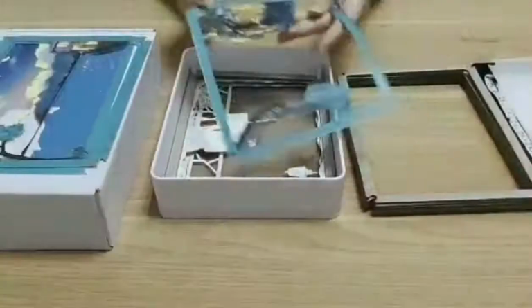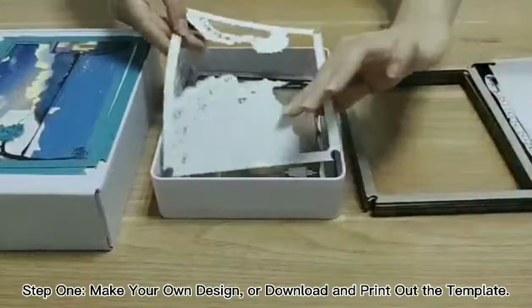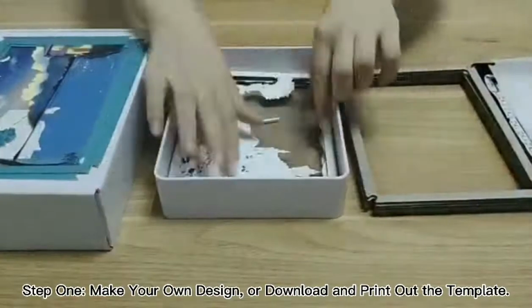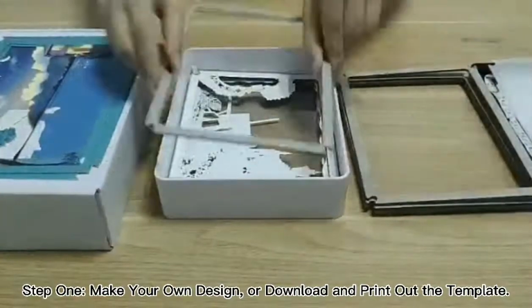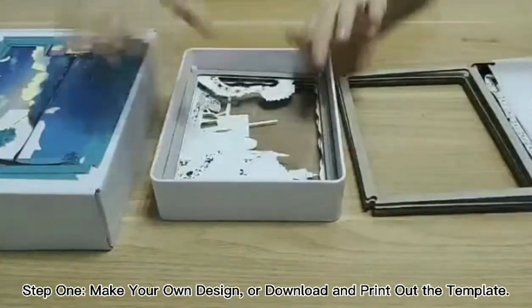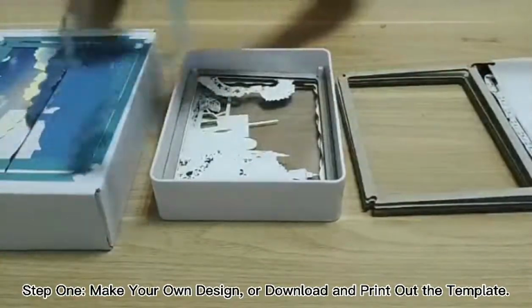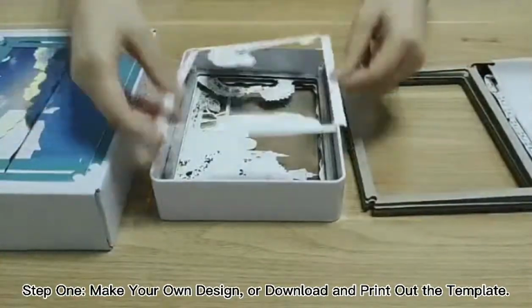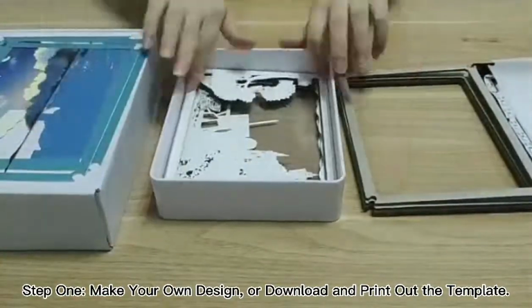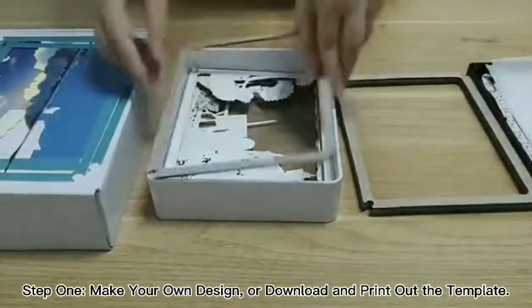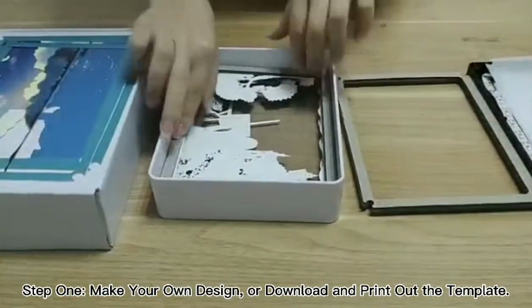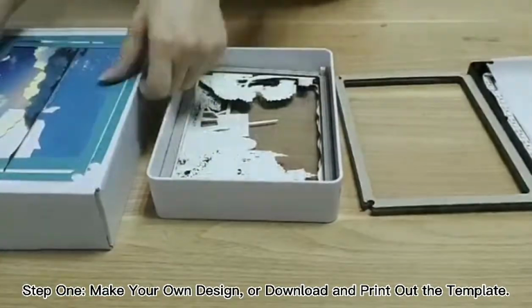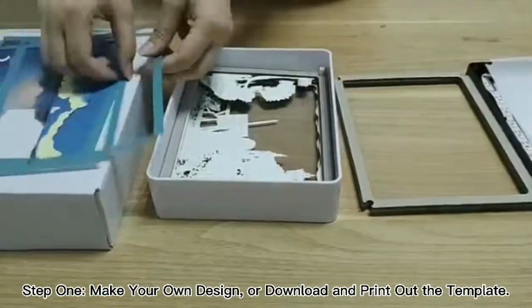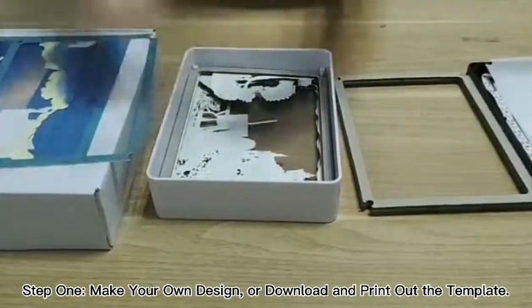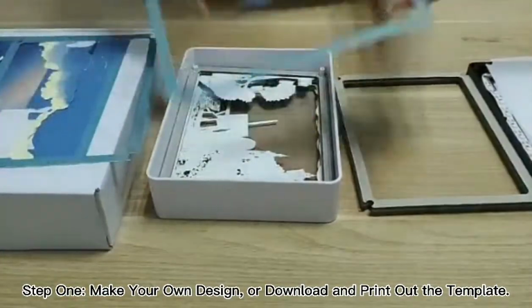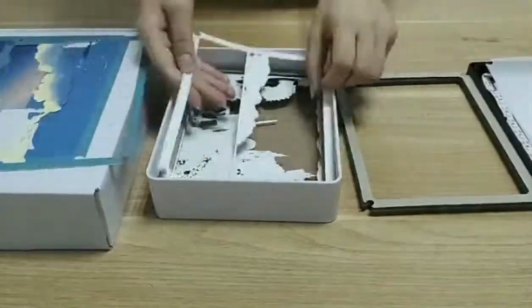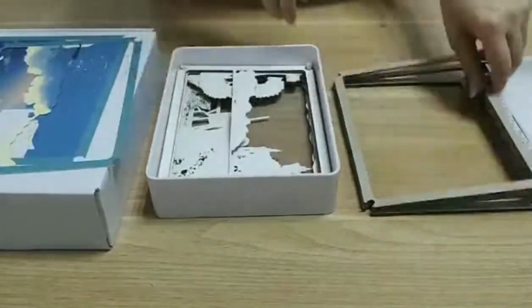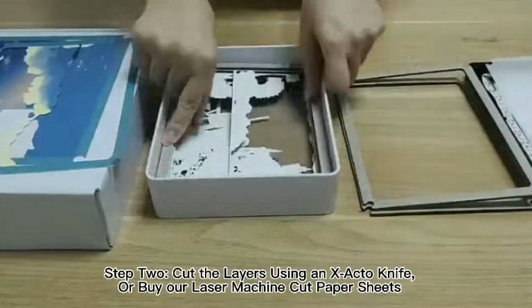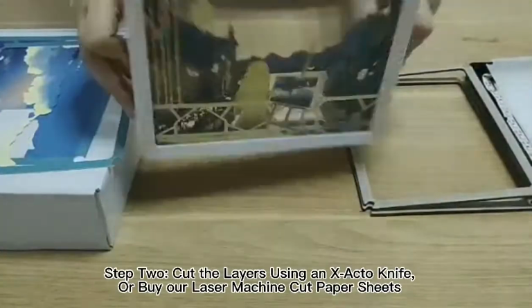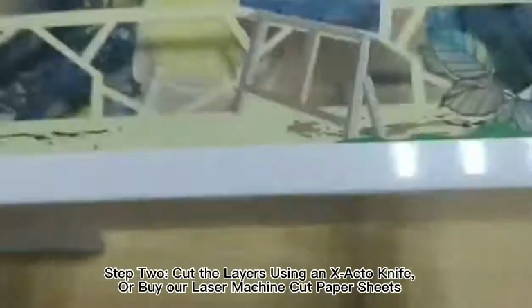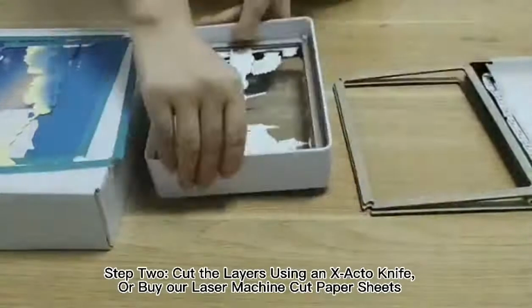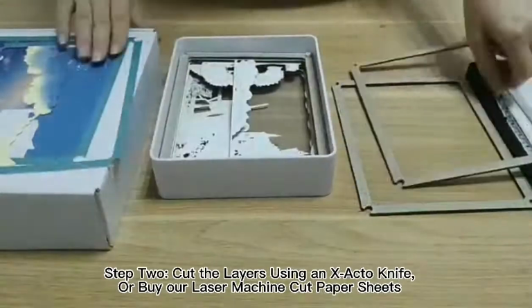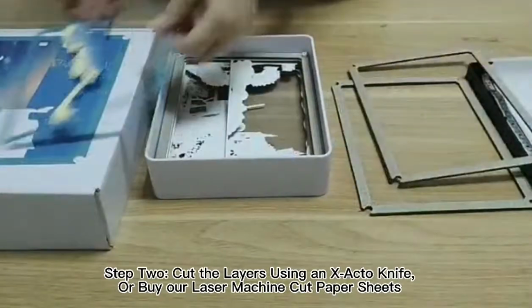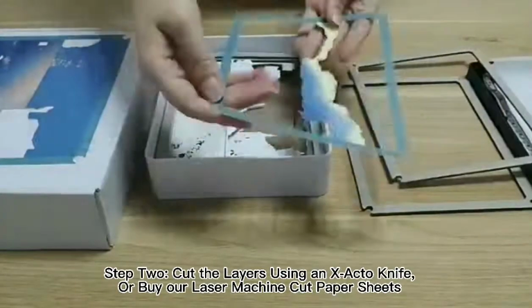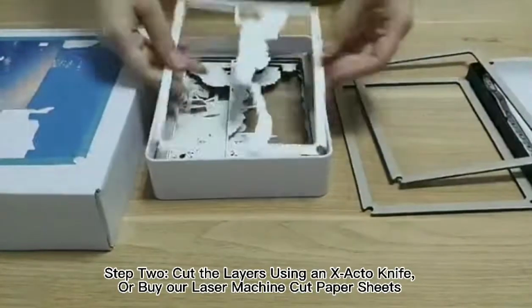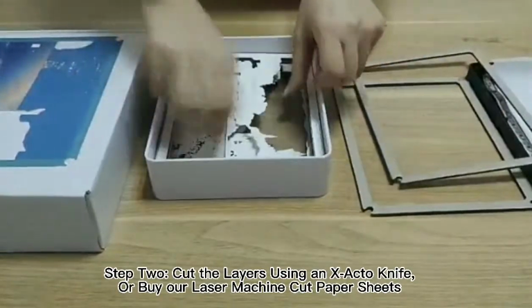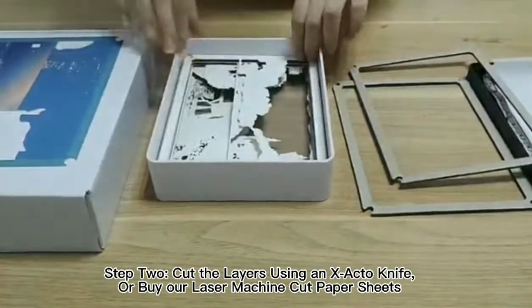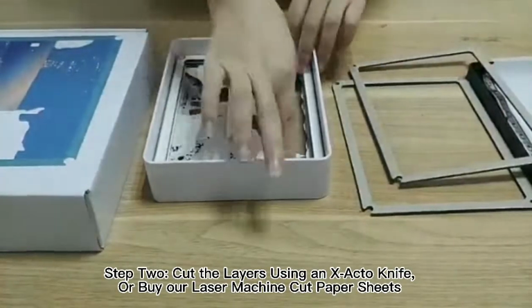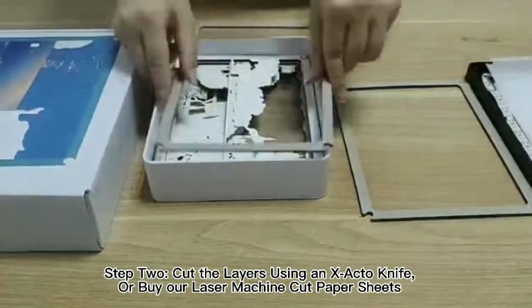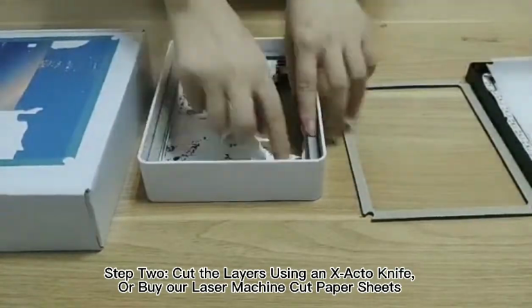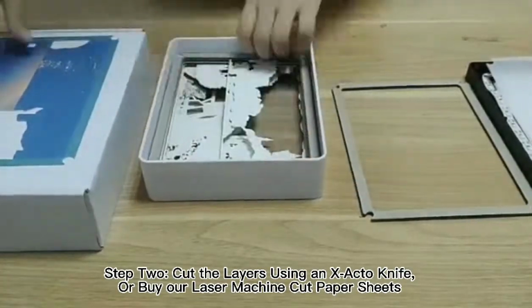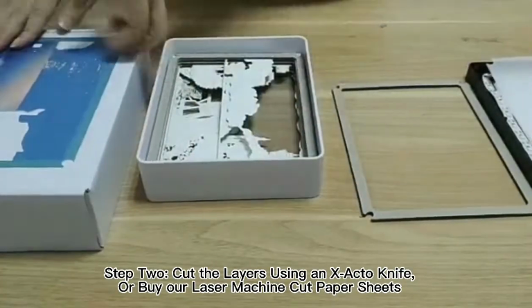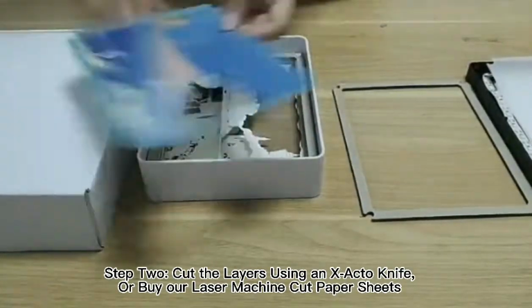Step 1: Make your own design or download and print out the template. Step 2: Cut the layers using an X-Acto knife or by a laser machine to cut paper sheets.